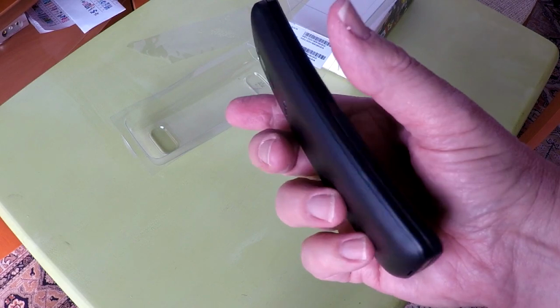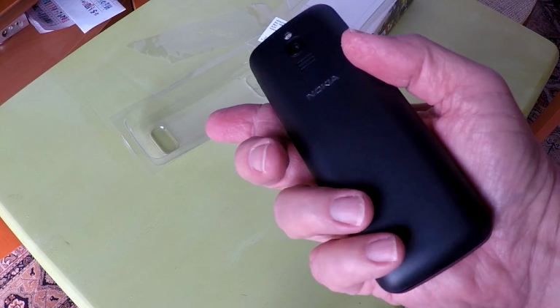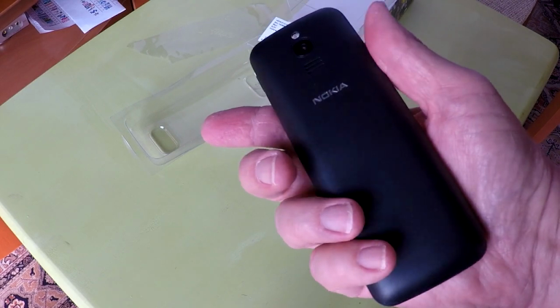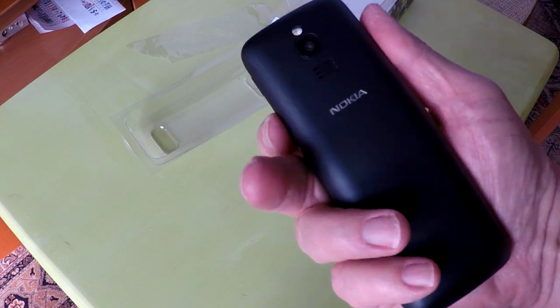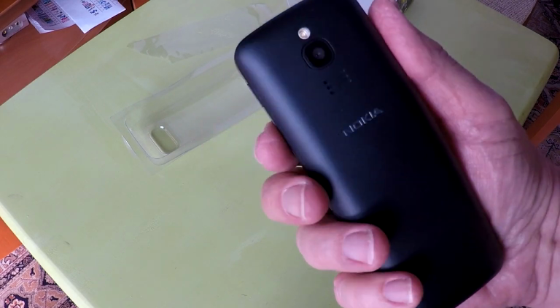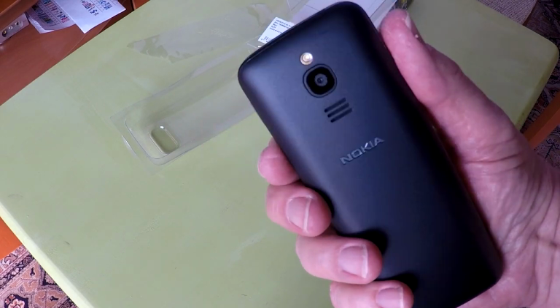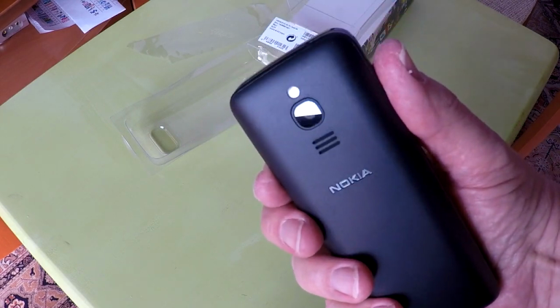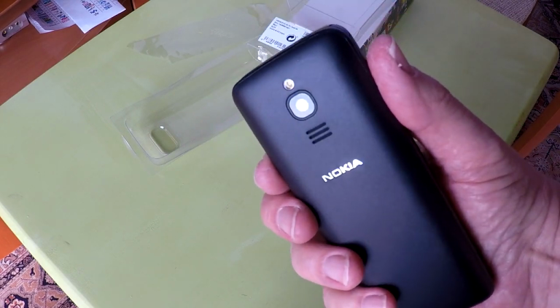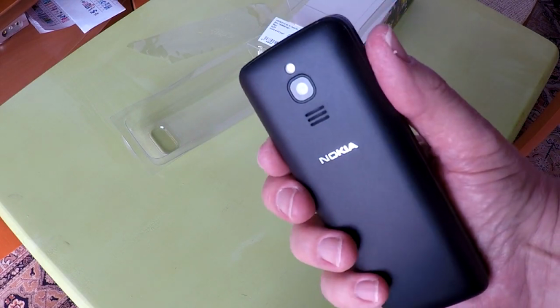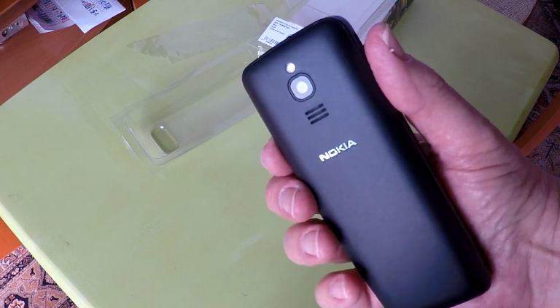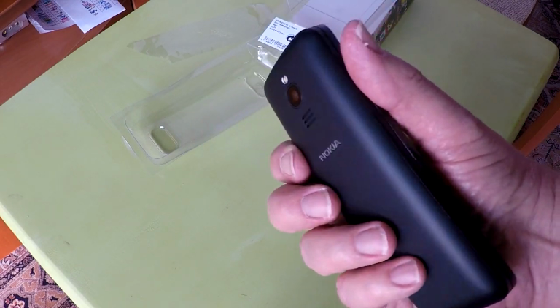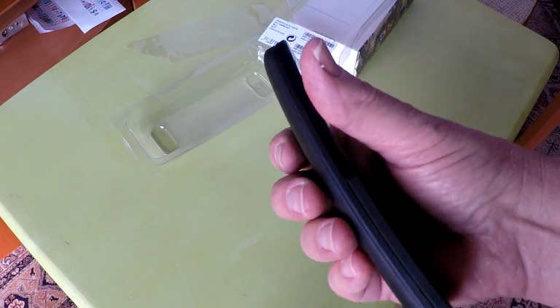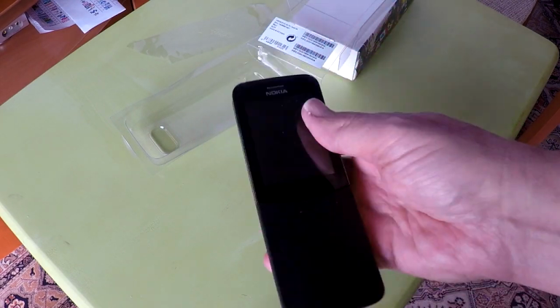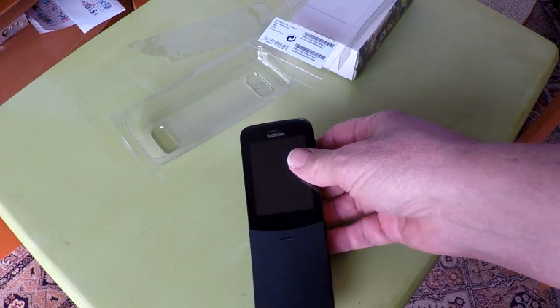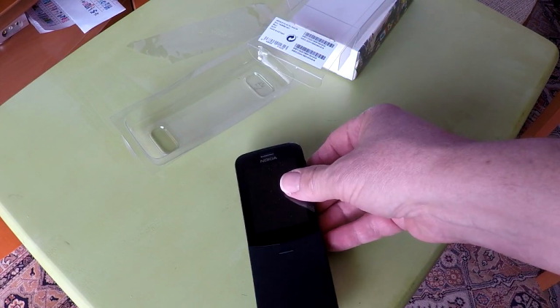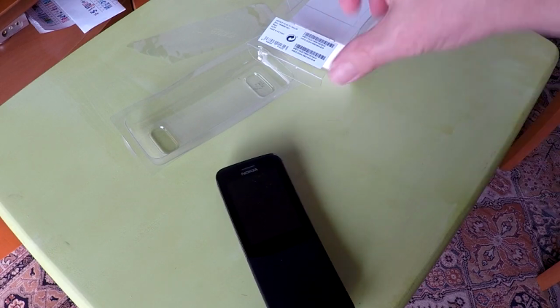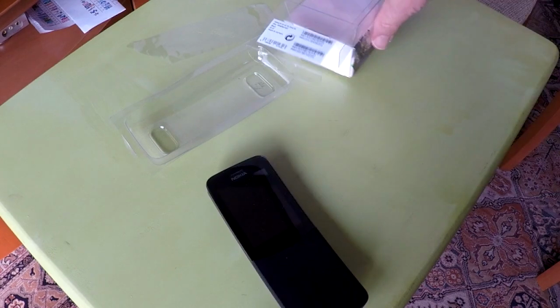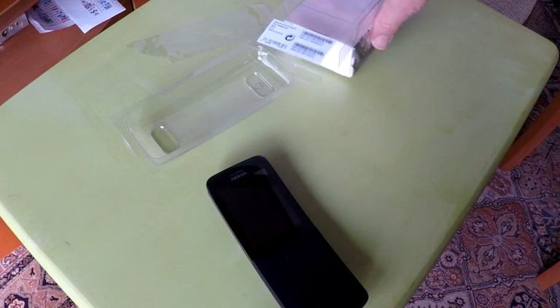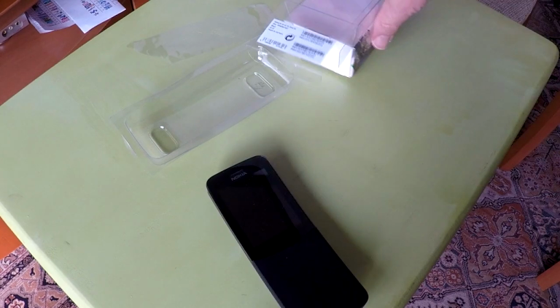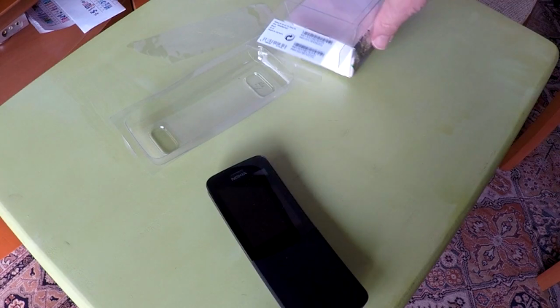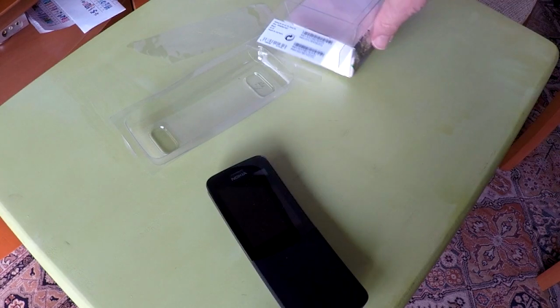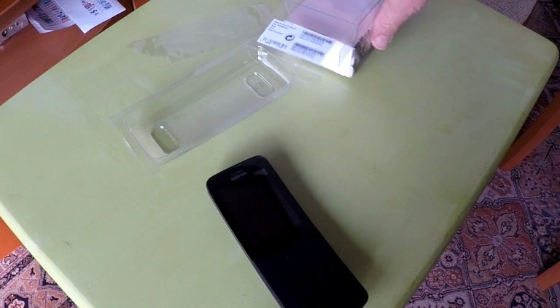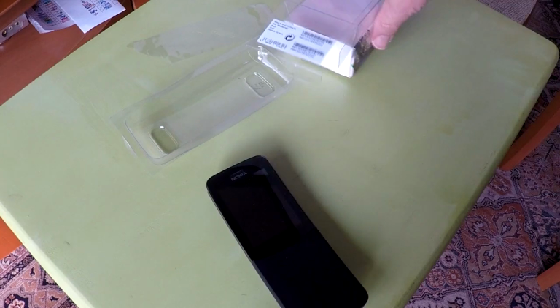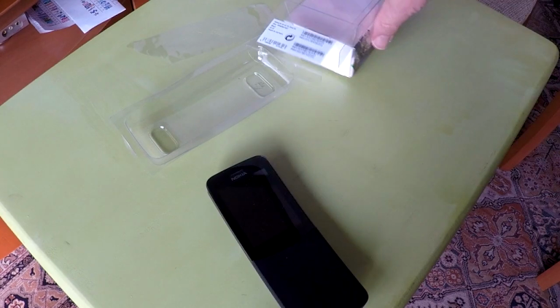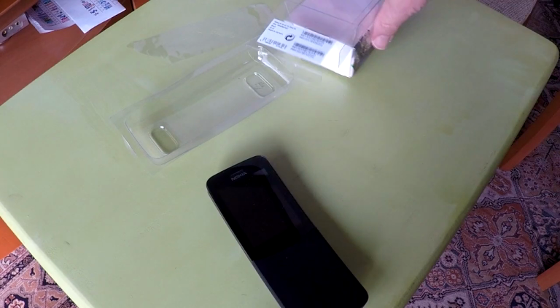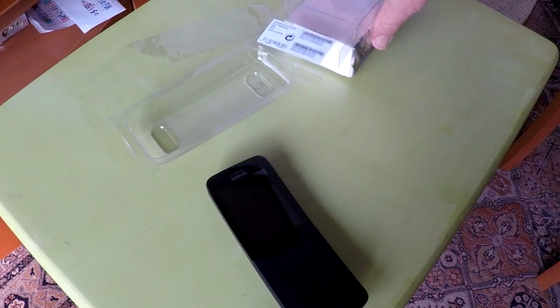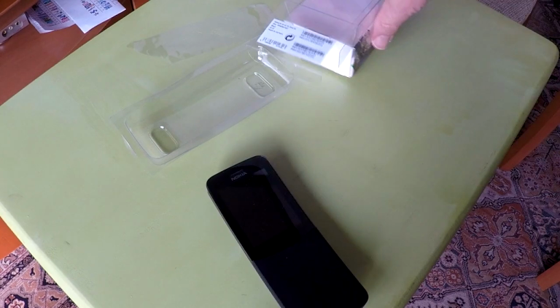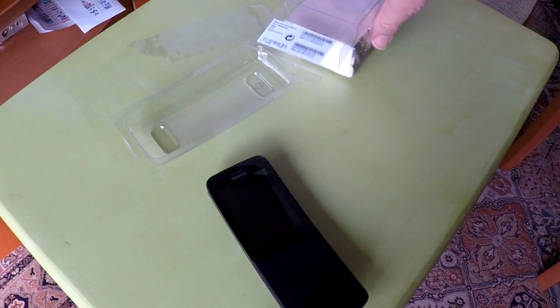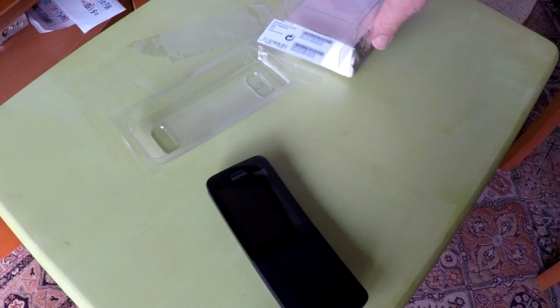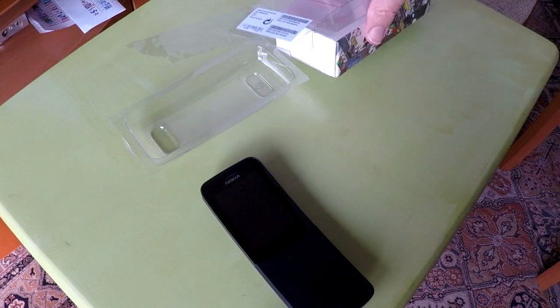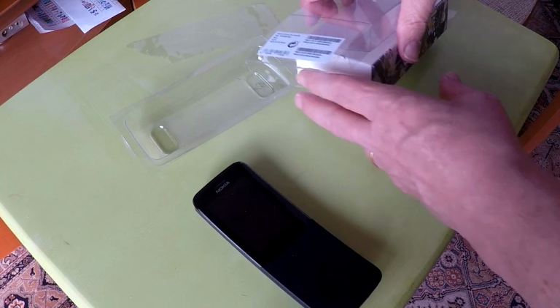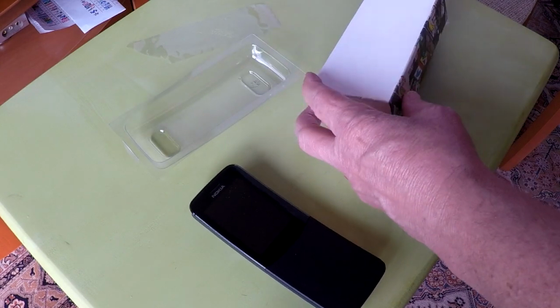Most of the phone is made of cheap plastic, but the price of the phone is cheap — a cheap companion phone or backup phone to have. This phone is reliable and can provide basic connectivity.